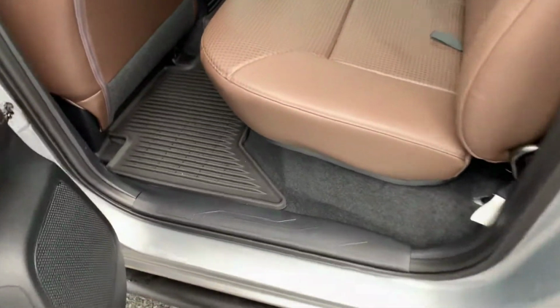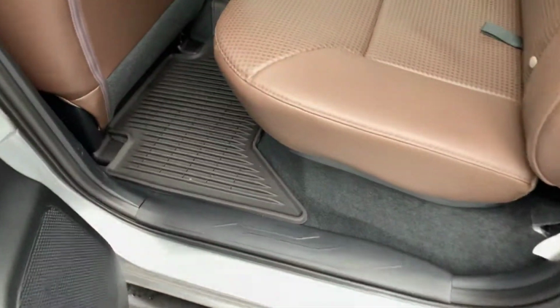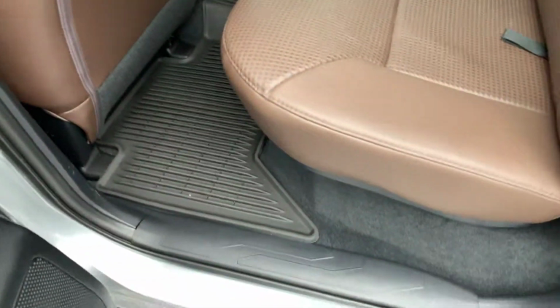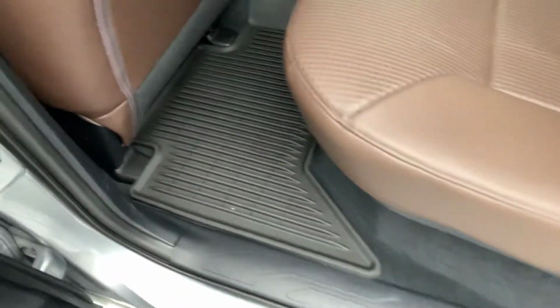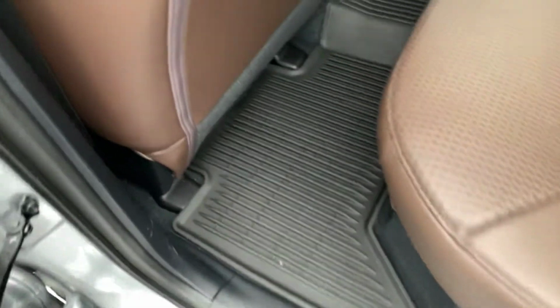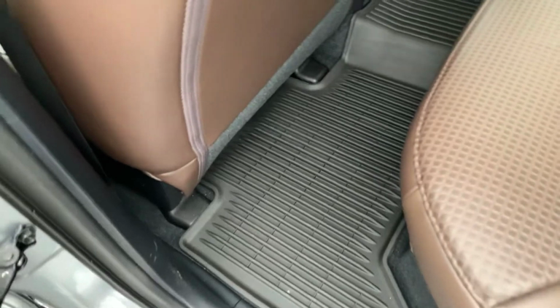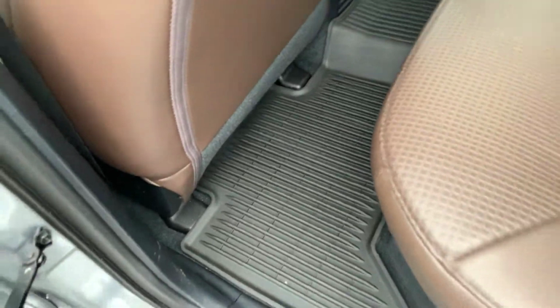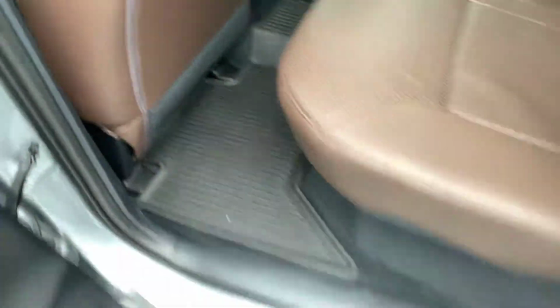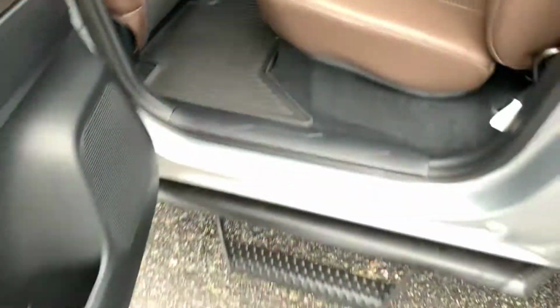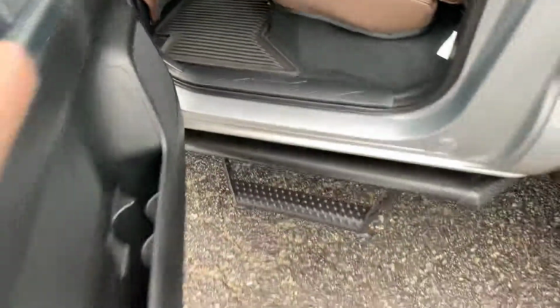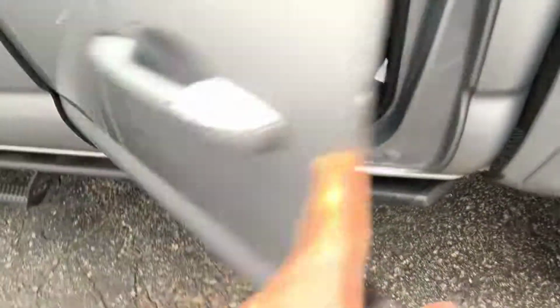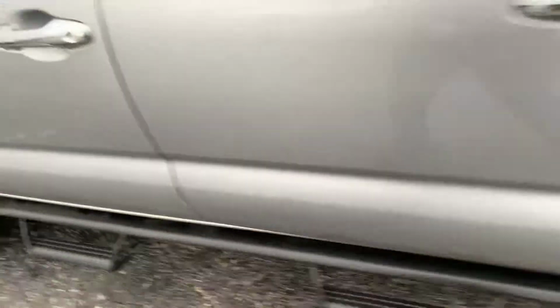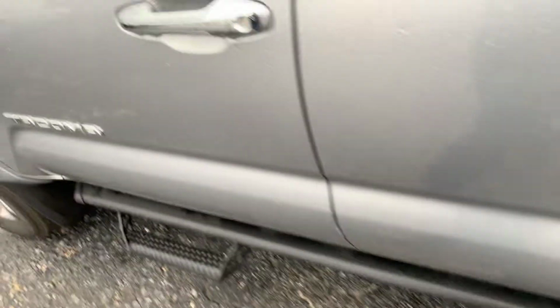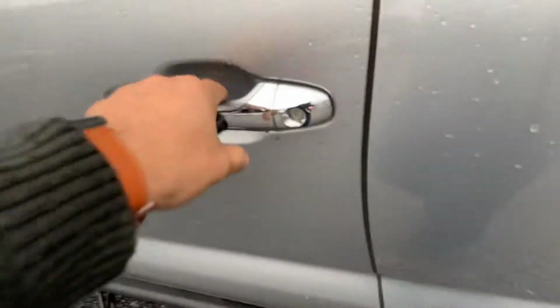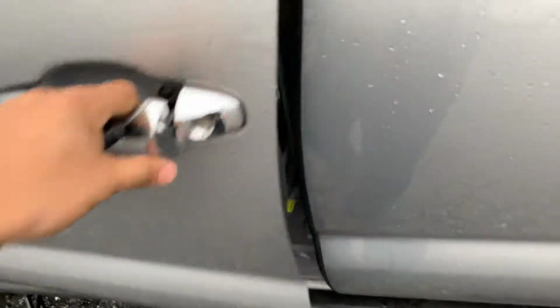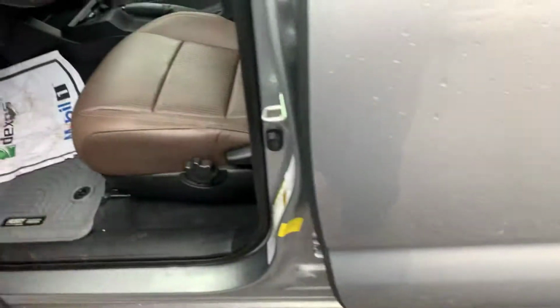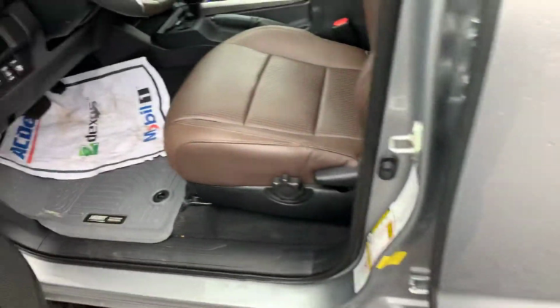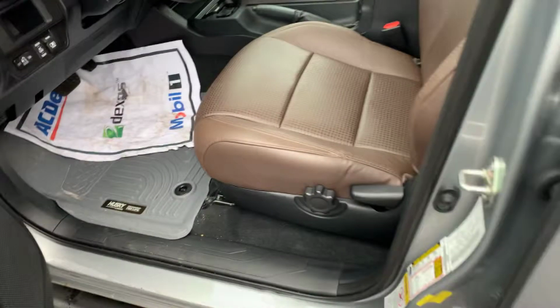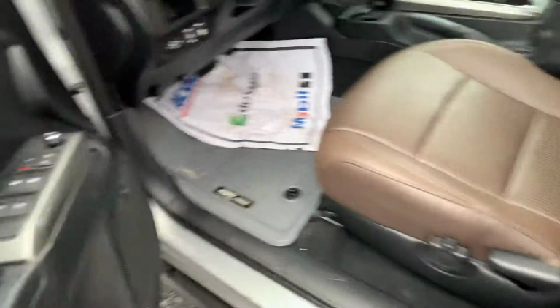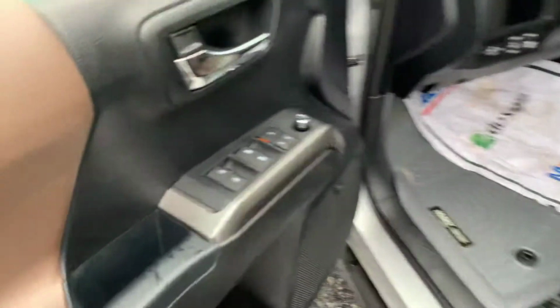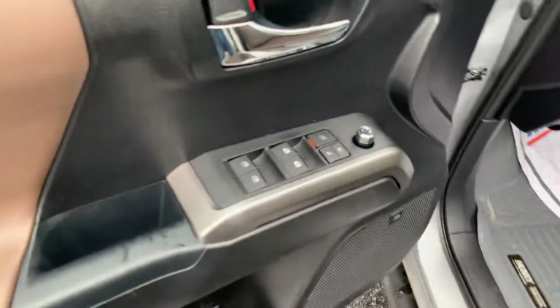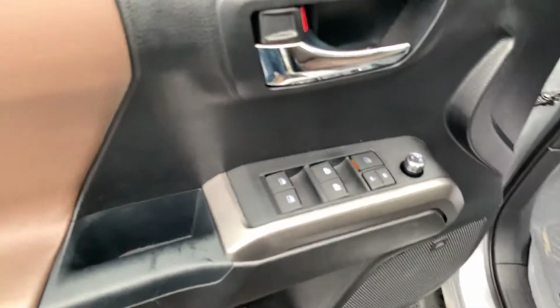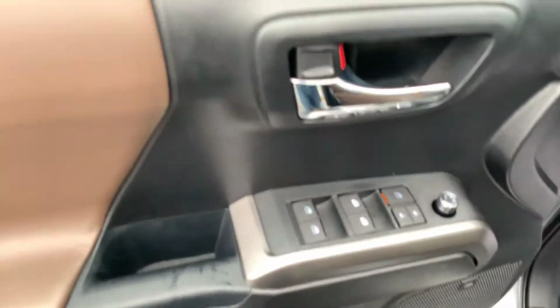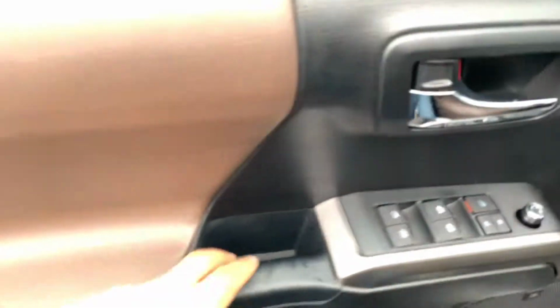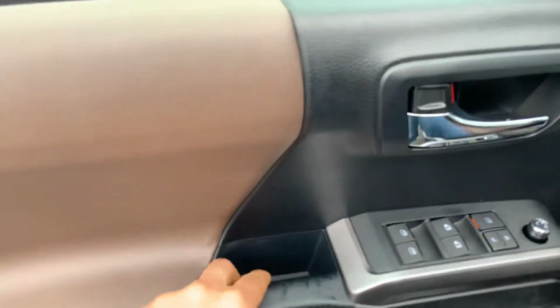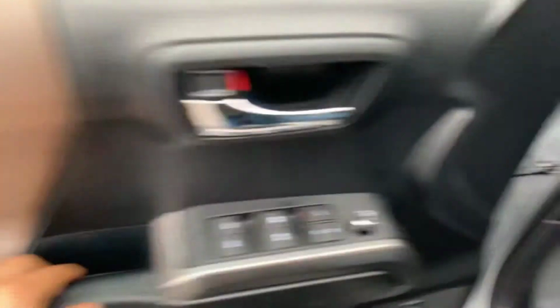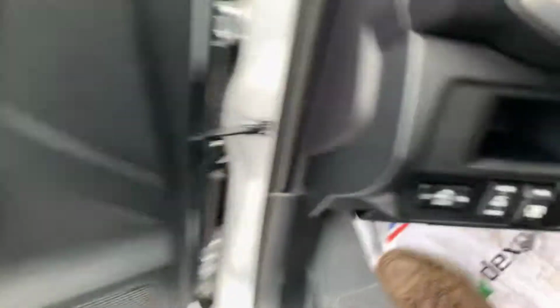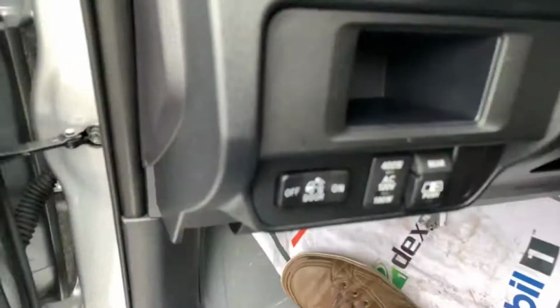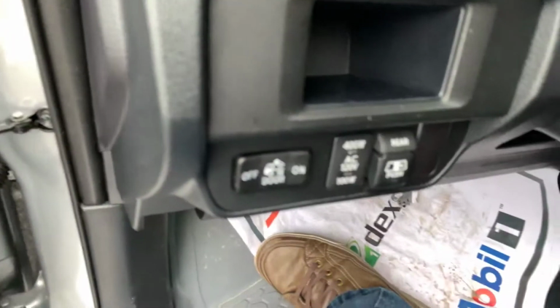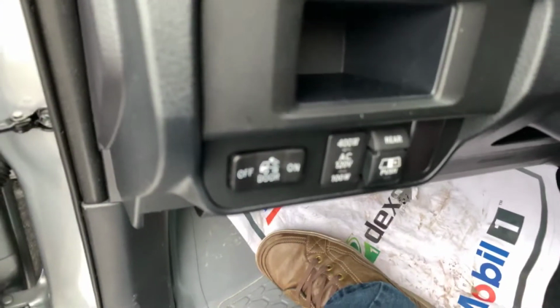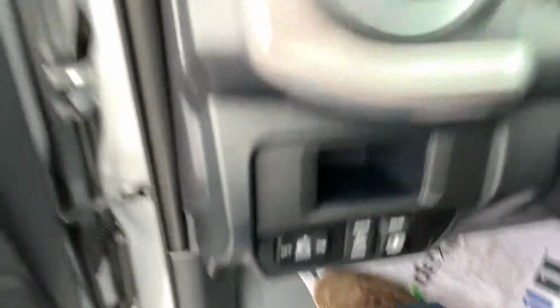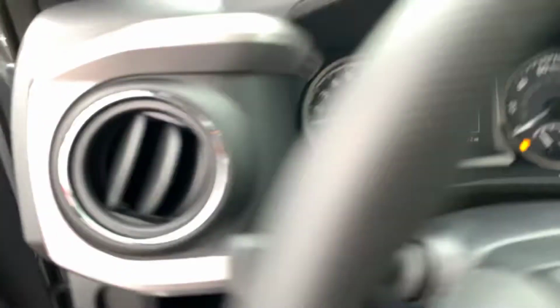Nice brown interior — does have the weather mats already in it. Of course you have power windows, mirrors, and locks, as well as a power sliding window.